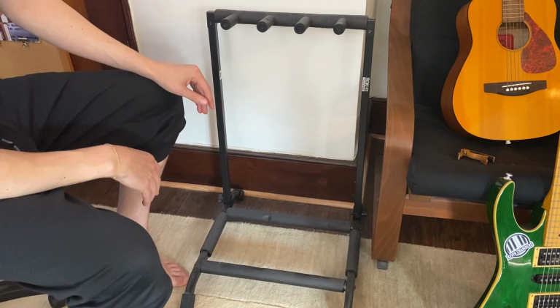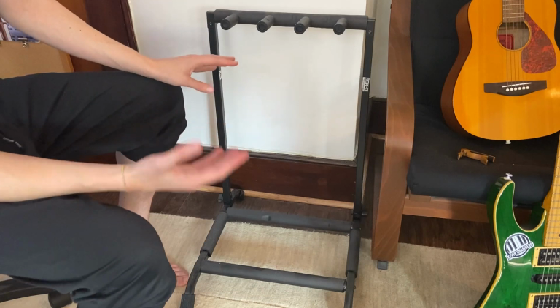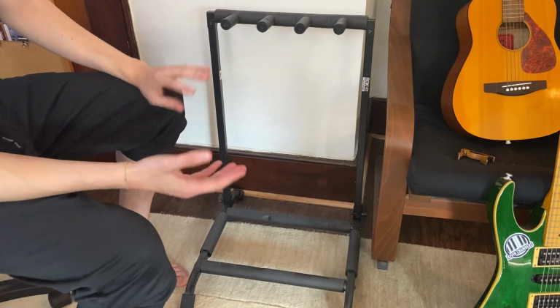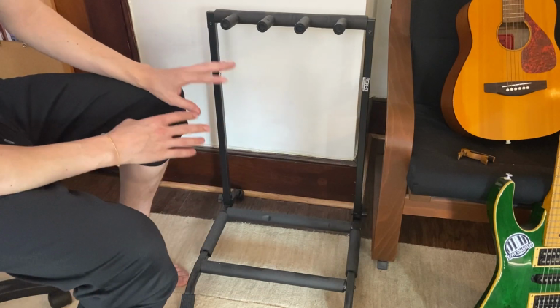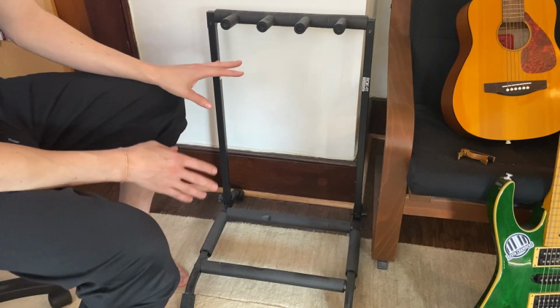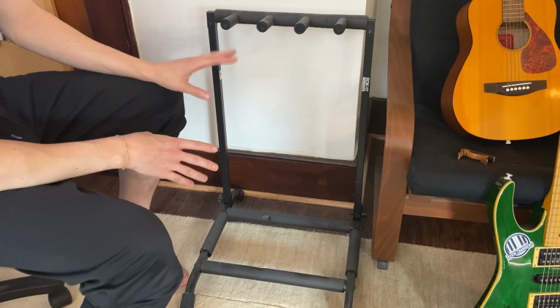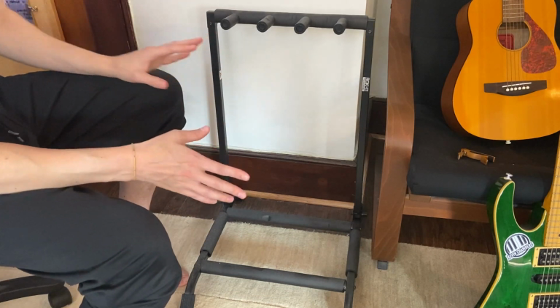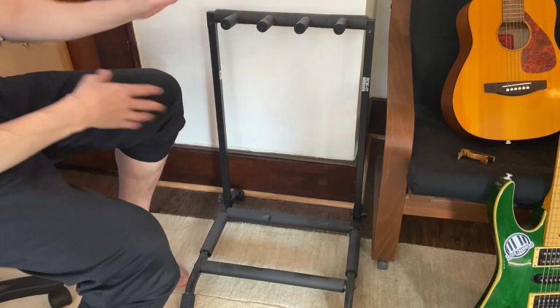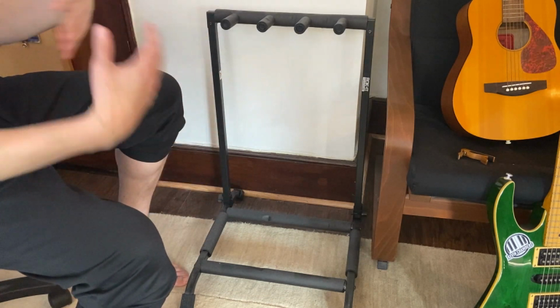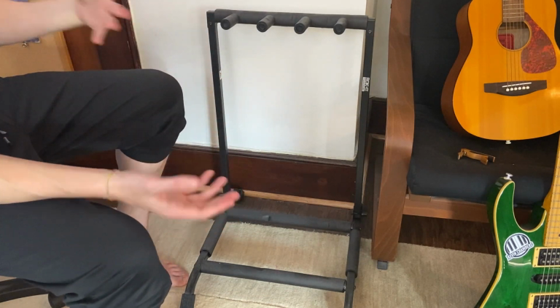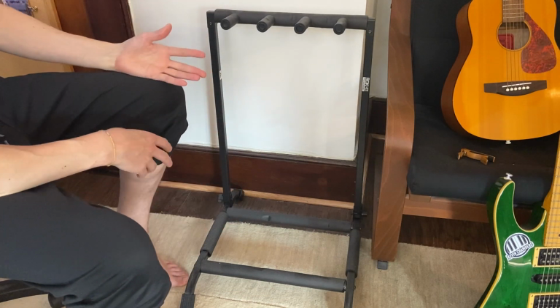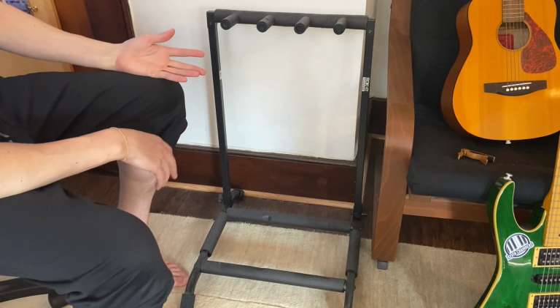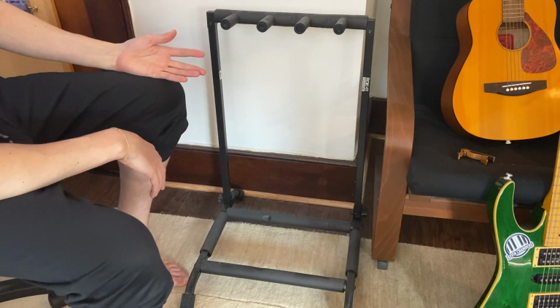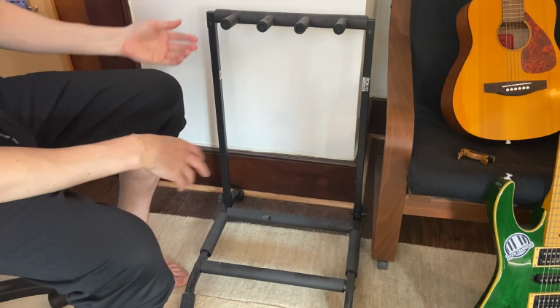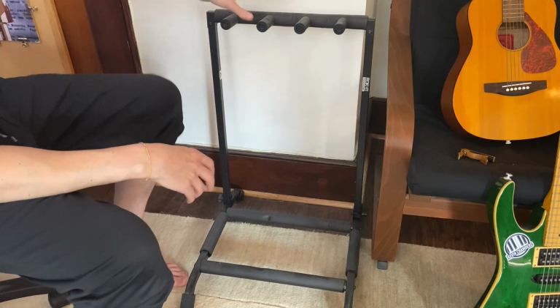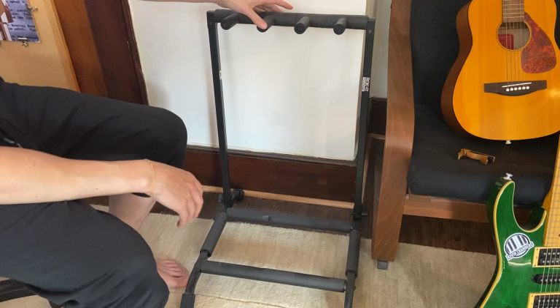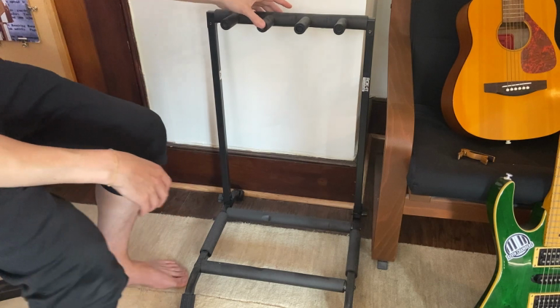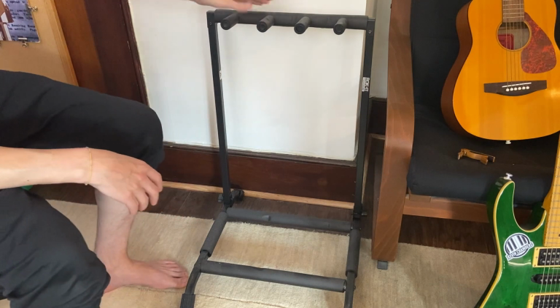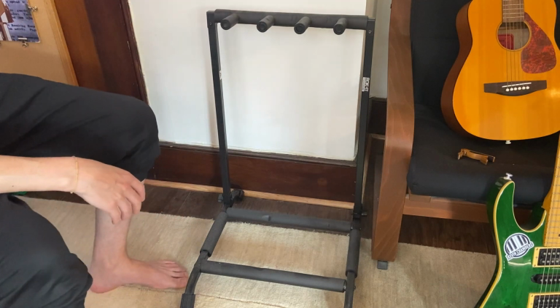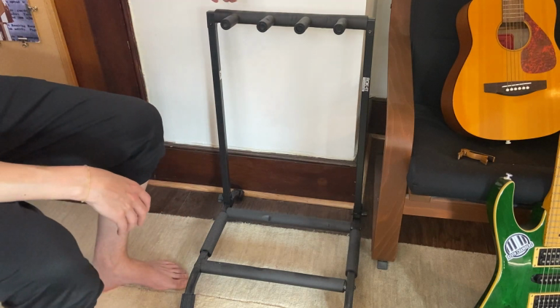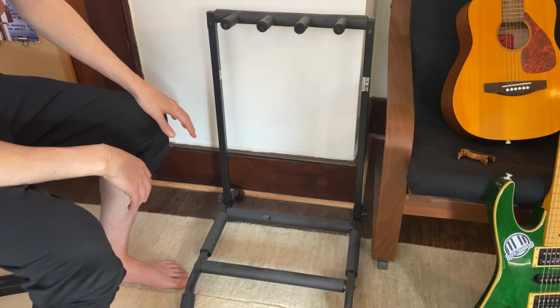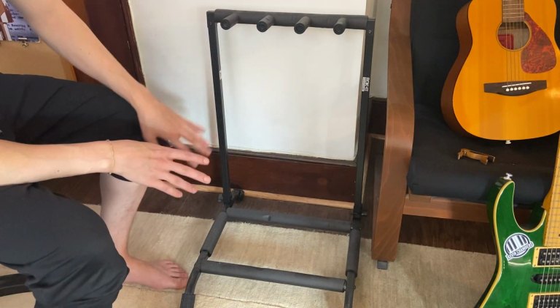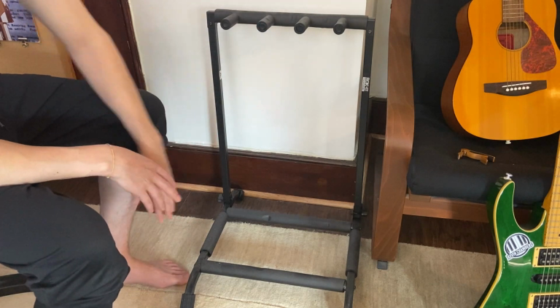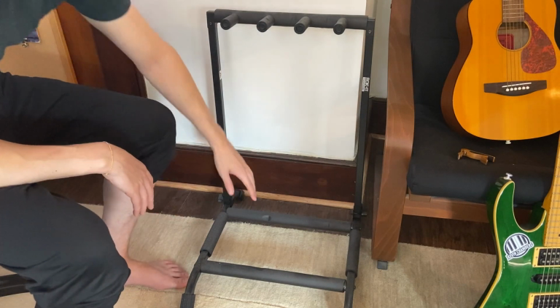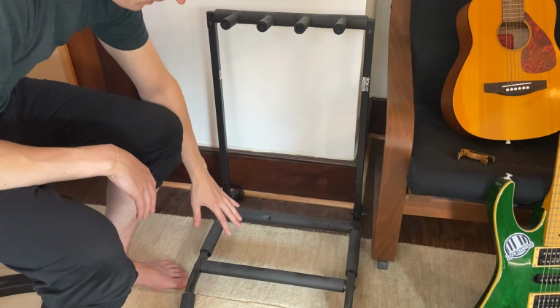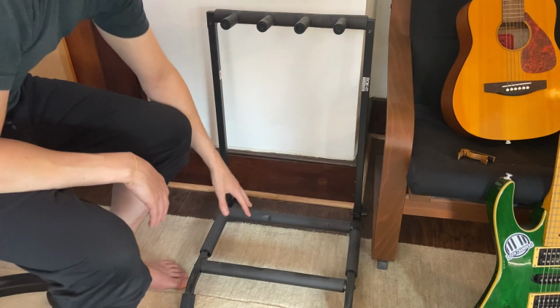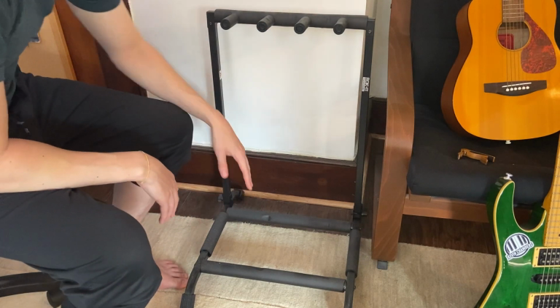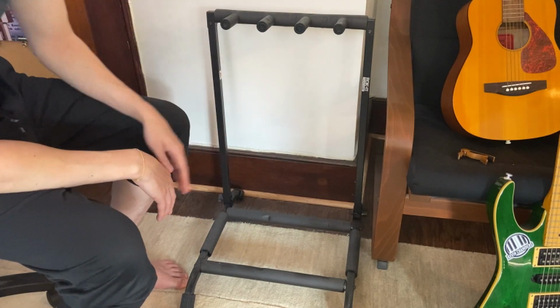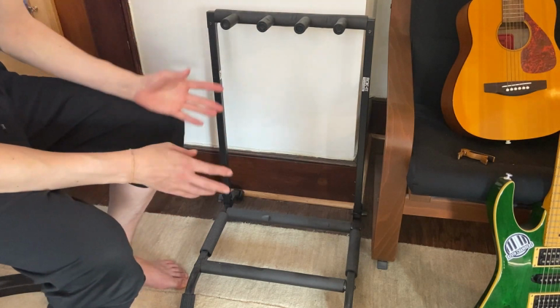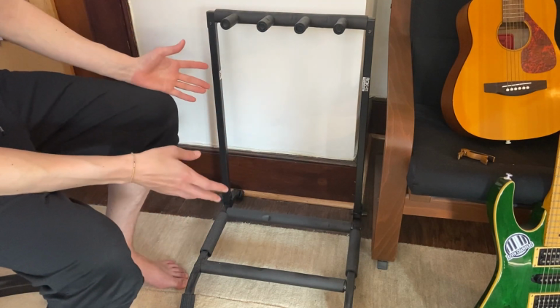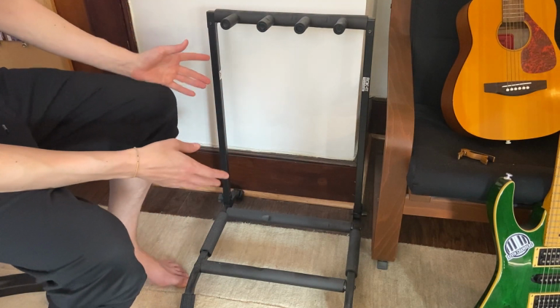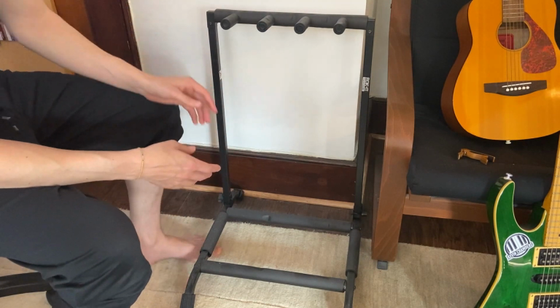Before we didn't have a guitar stand, we just had our guitars out and about, and this absolutely did the trick. This is very soft, and it's very sturdy as well.